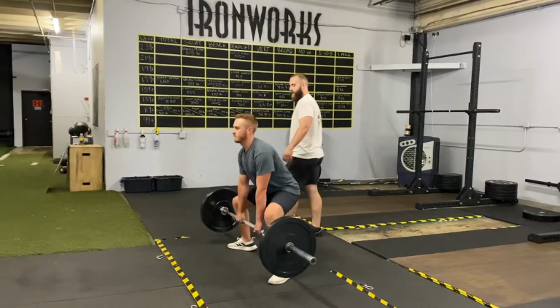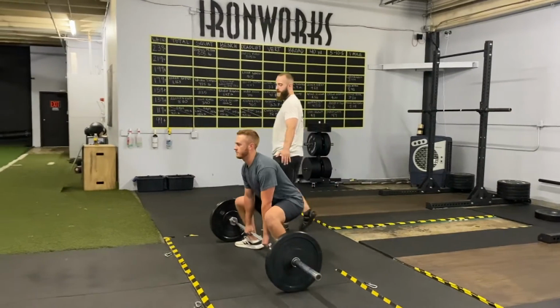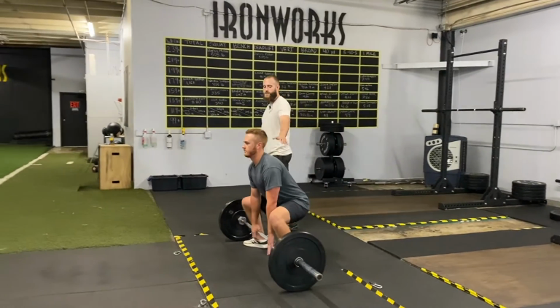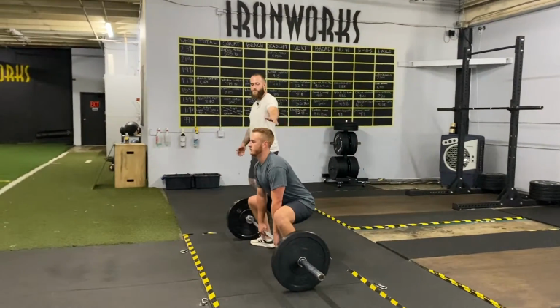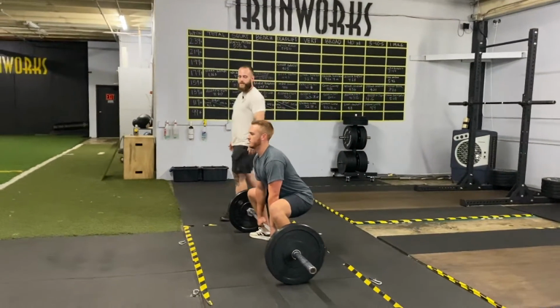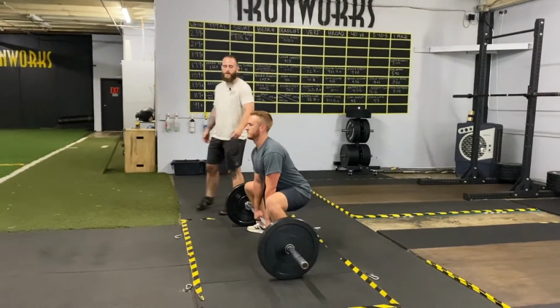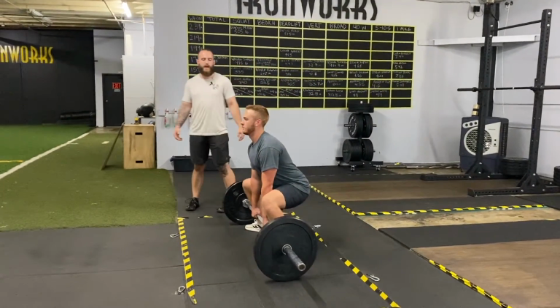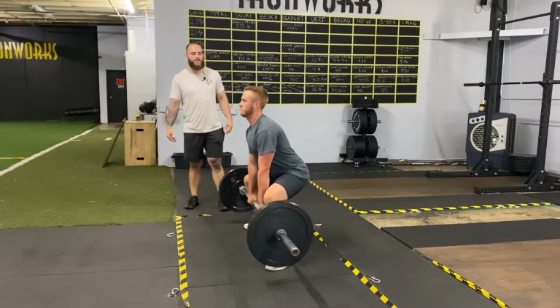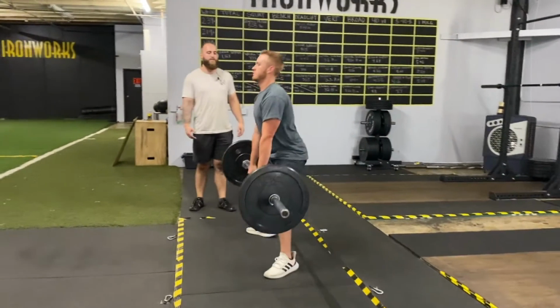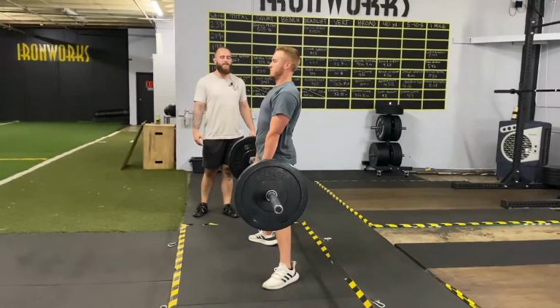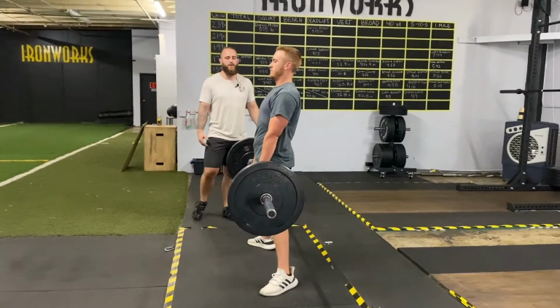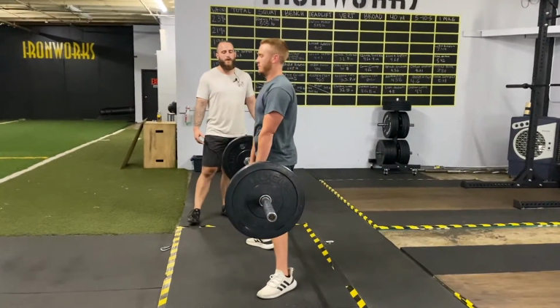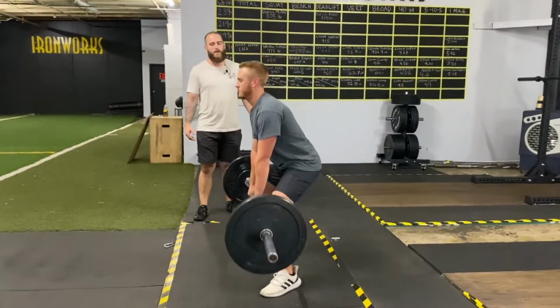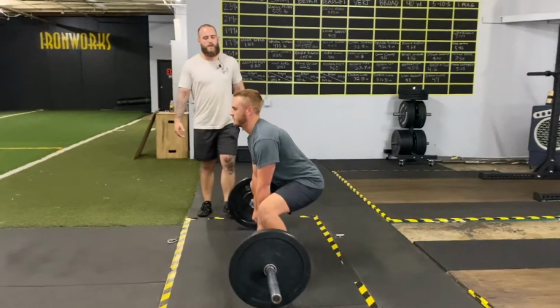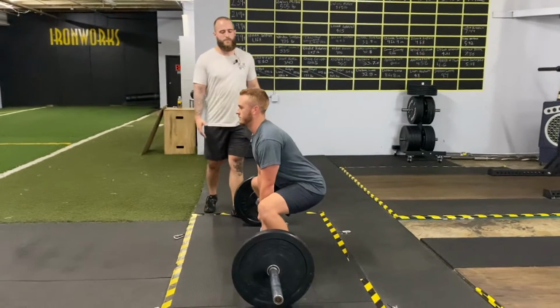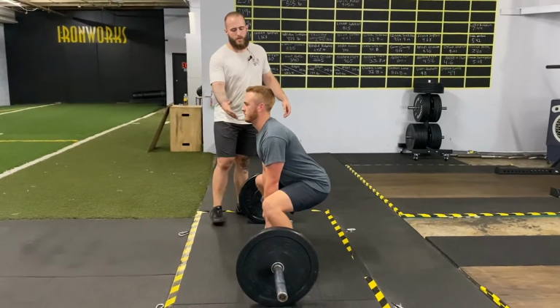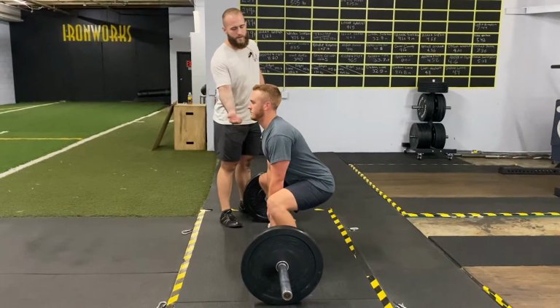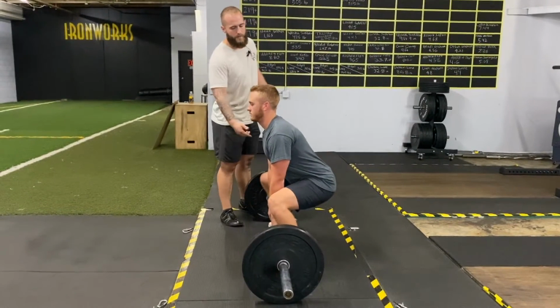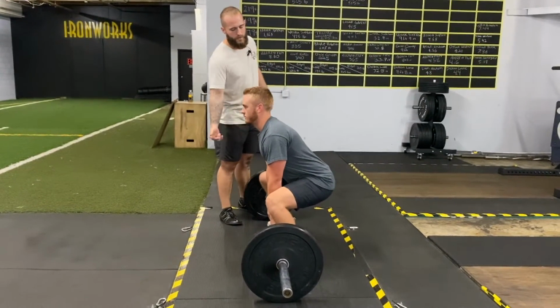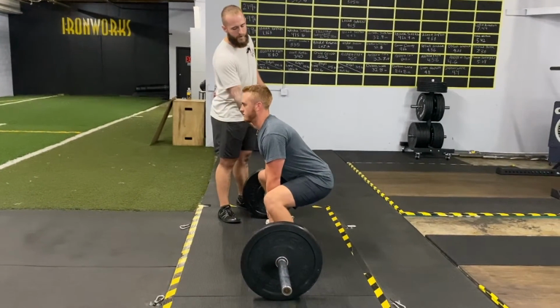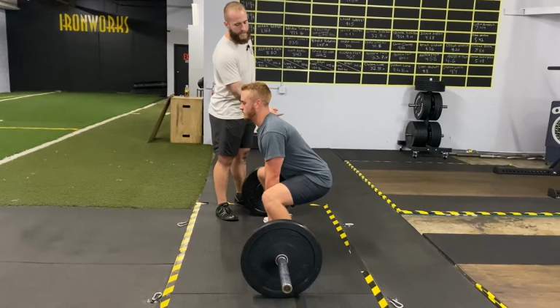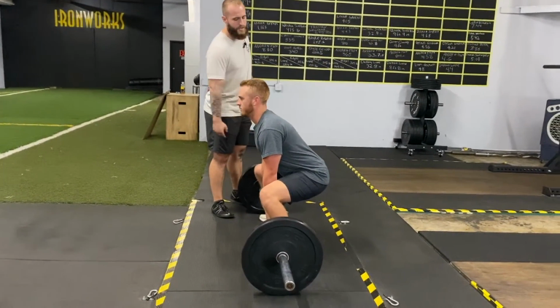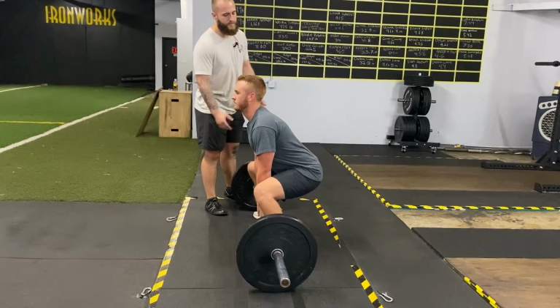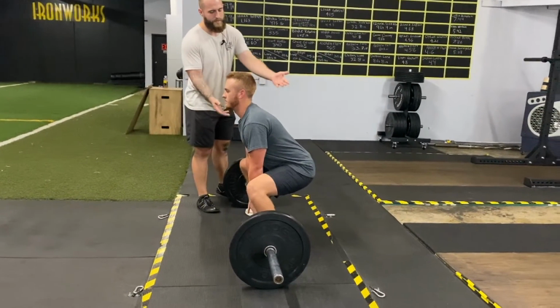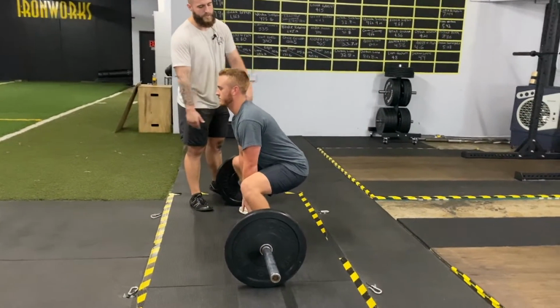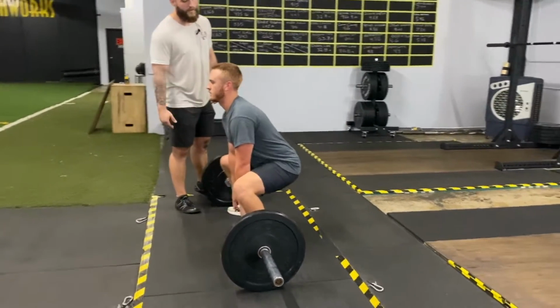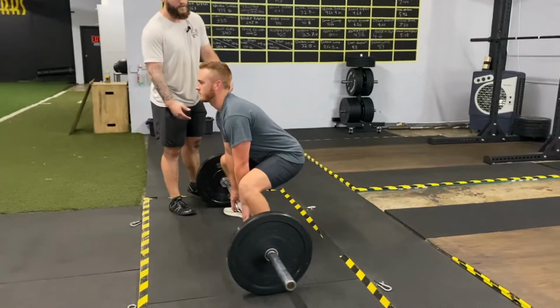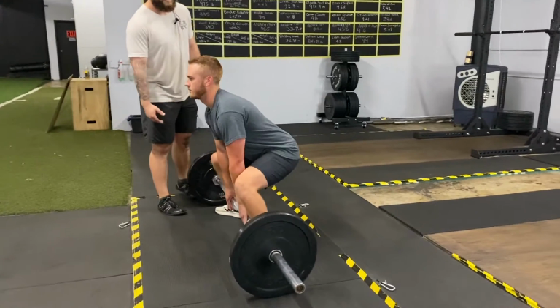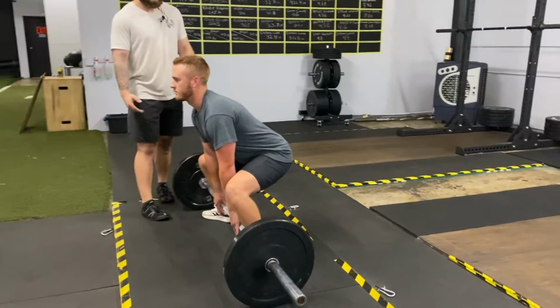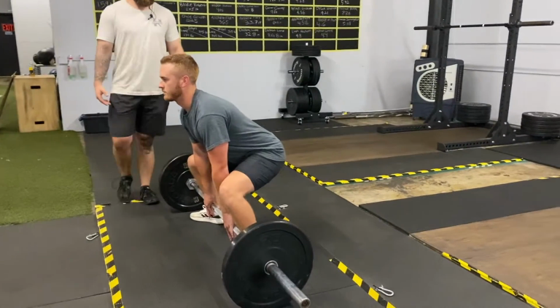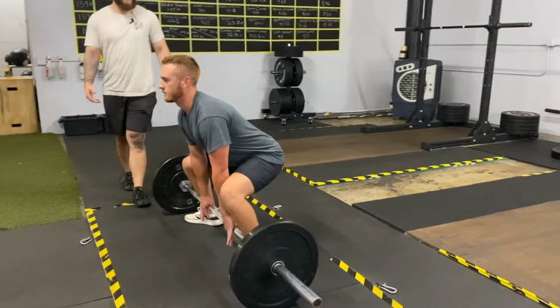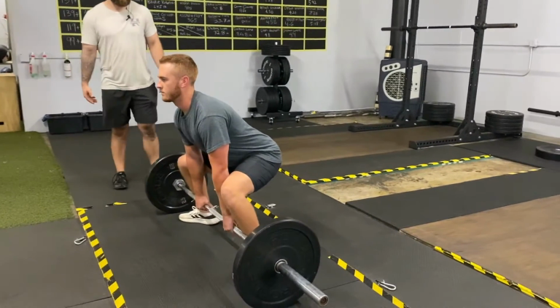You'll see a lot of people sitting upright, so one thing I'm going to have Josh do after this next pull is bring the shoulder over the bar a little bit, pull that bar back into his shins, and bring his hips up just a little bit — and then go ahead and pull.